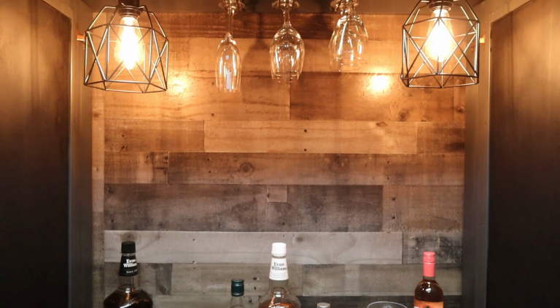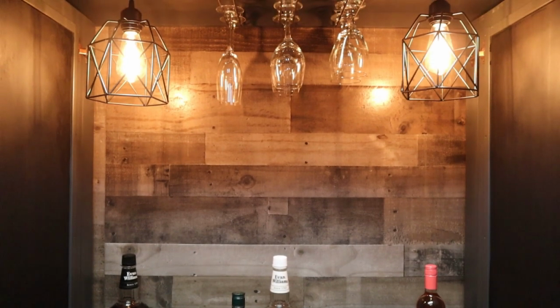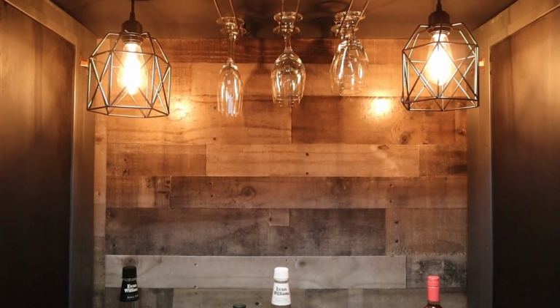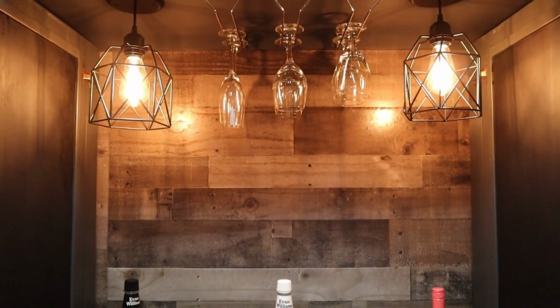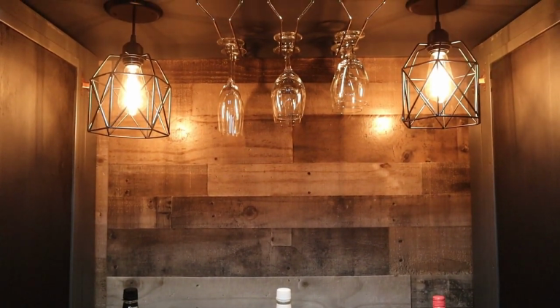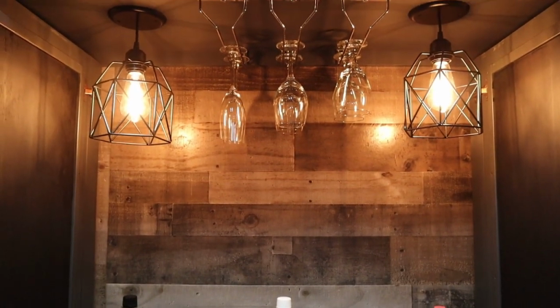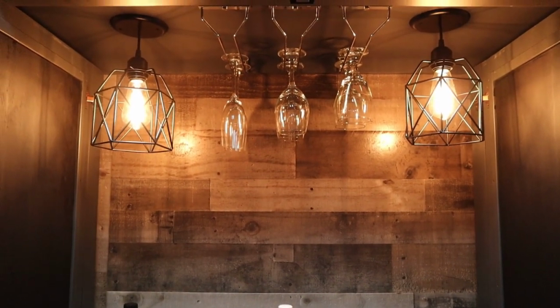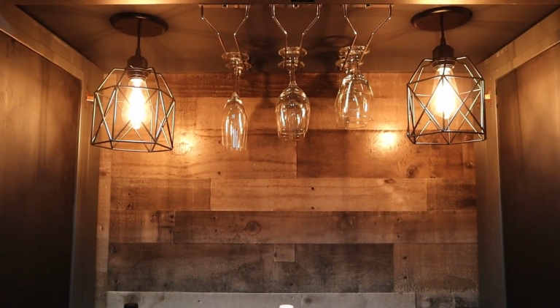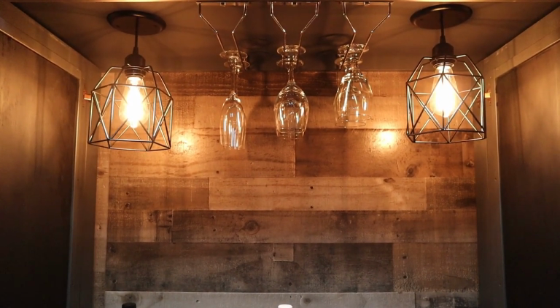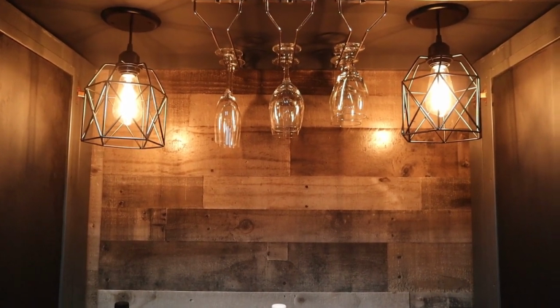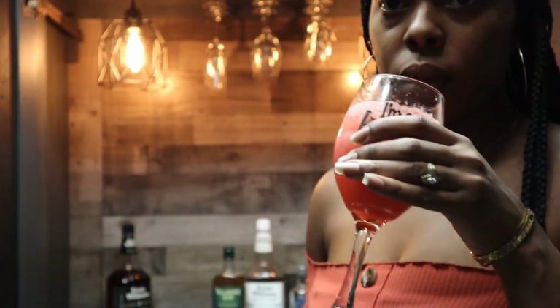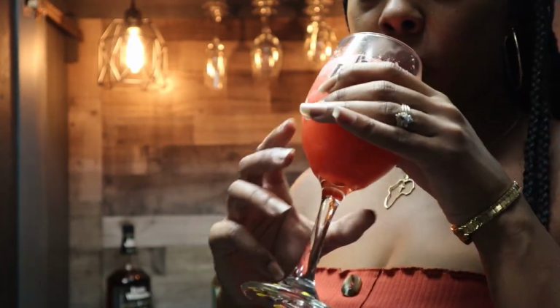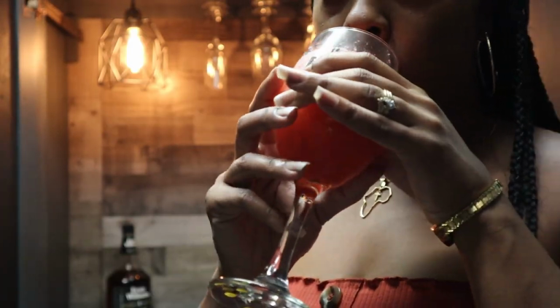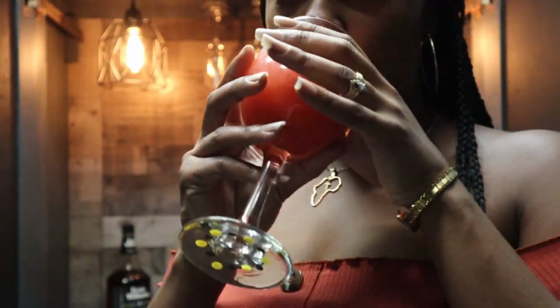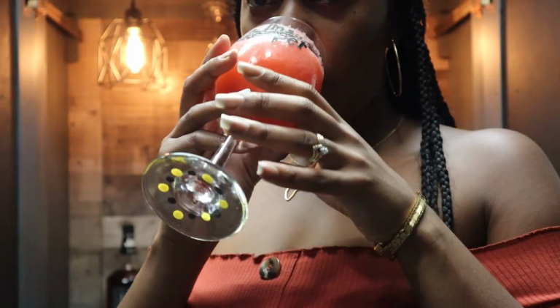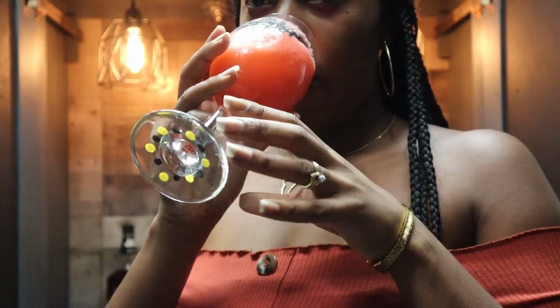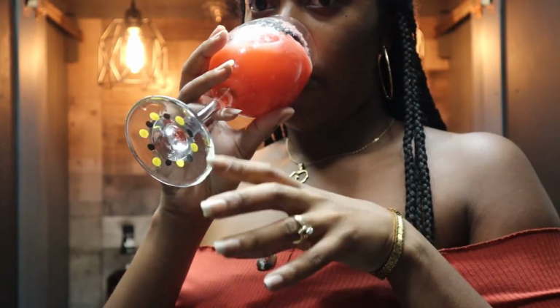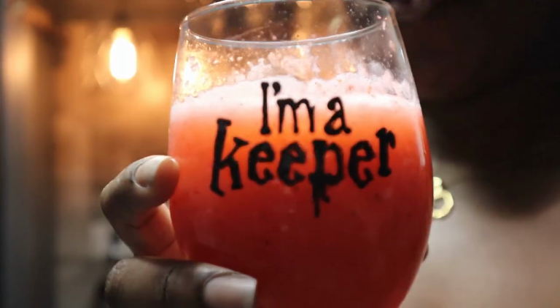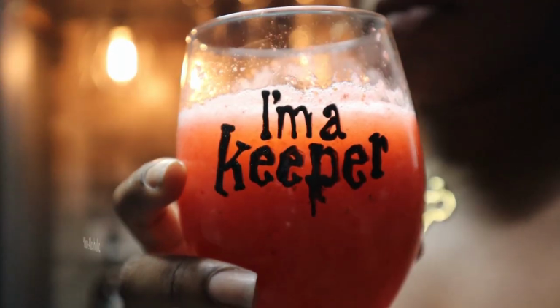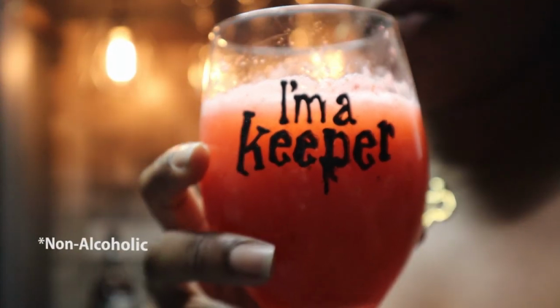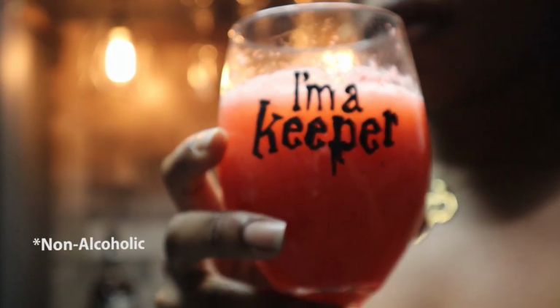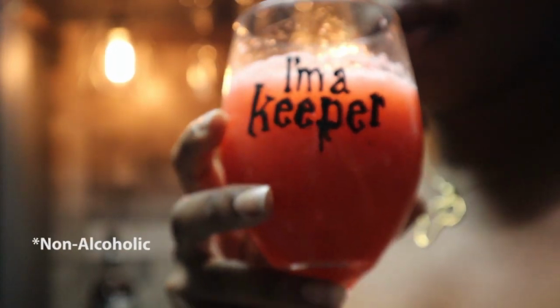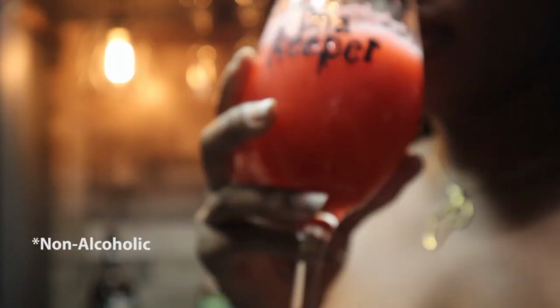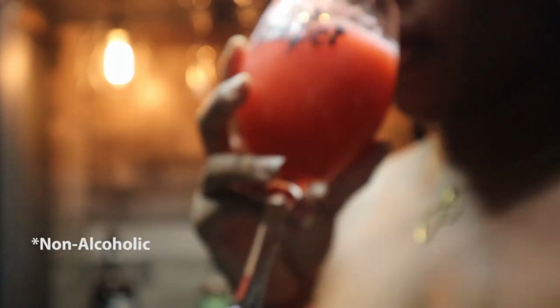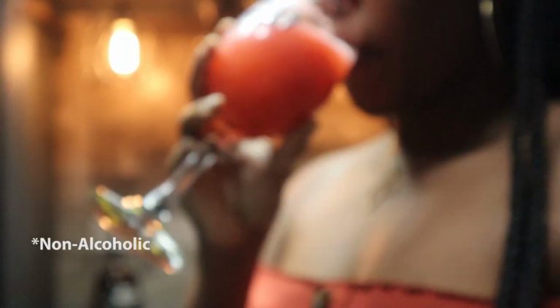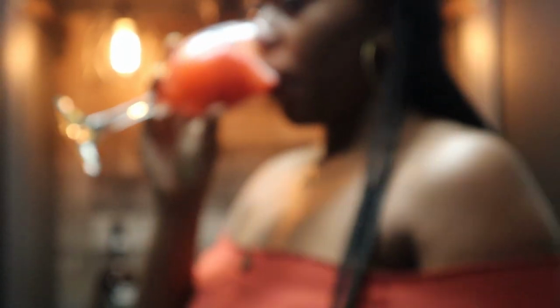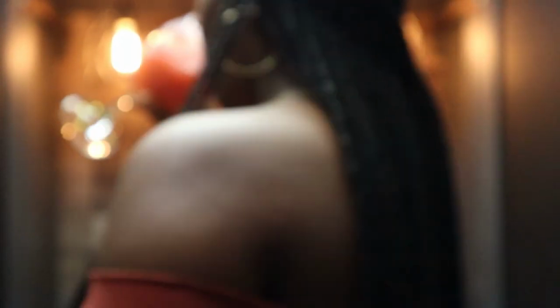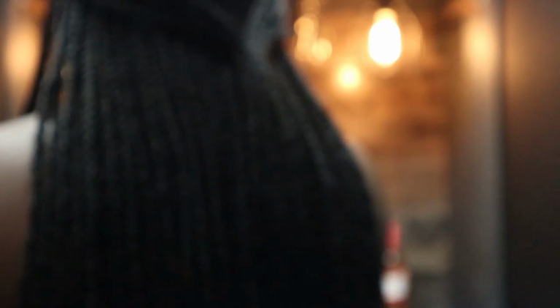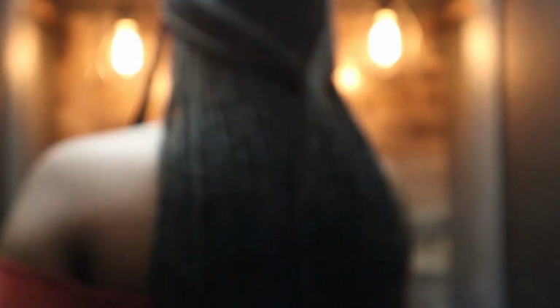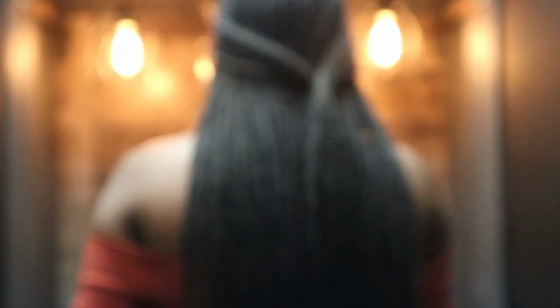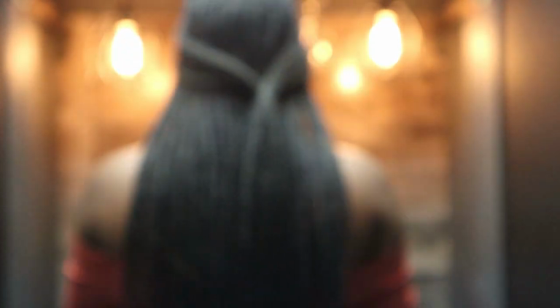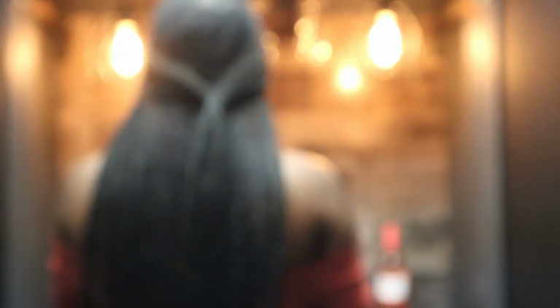To finish things off, I decided to have a nice cool drink in my Harry Potter design glass — yes, I am a keep for it. If you liked this video make sure you like, comment, and subscribe, and I'll see you in the next one.